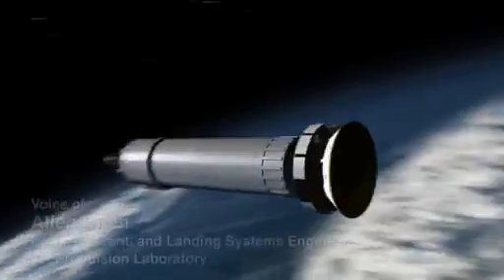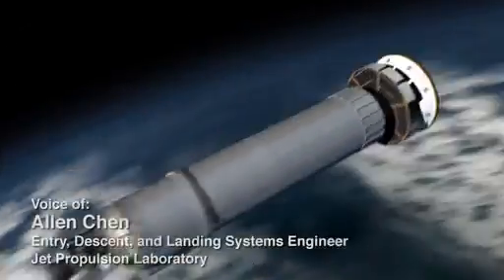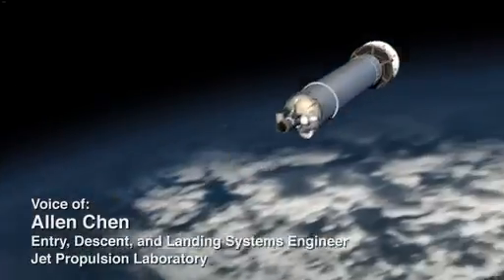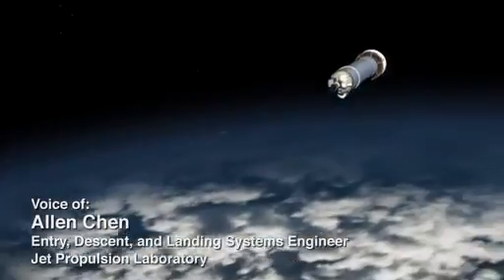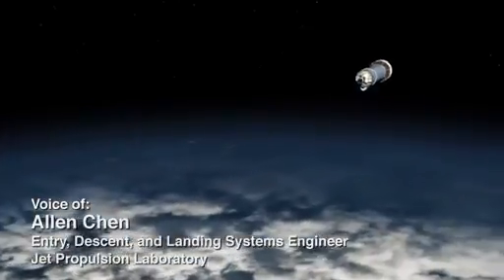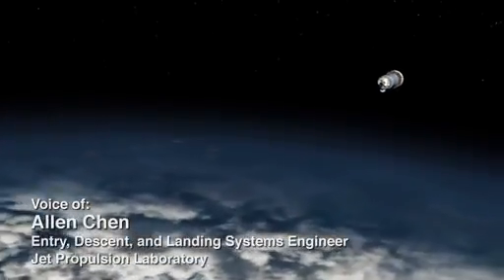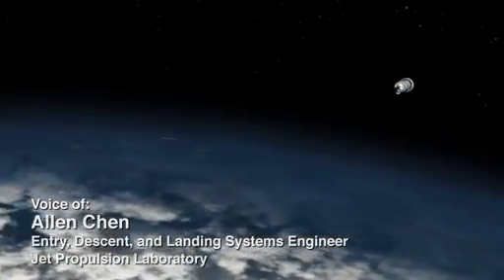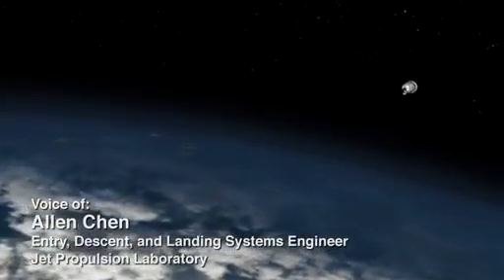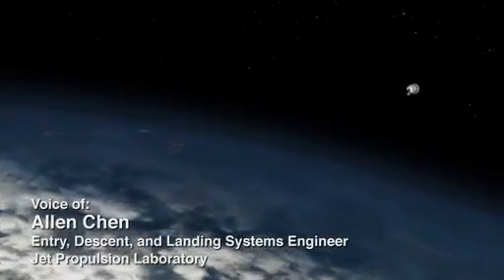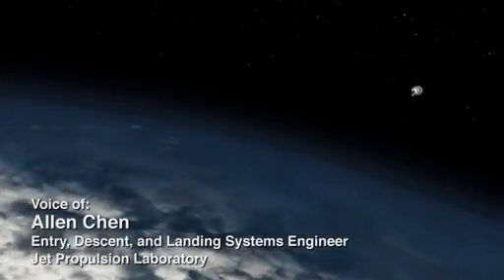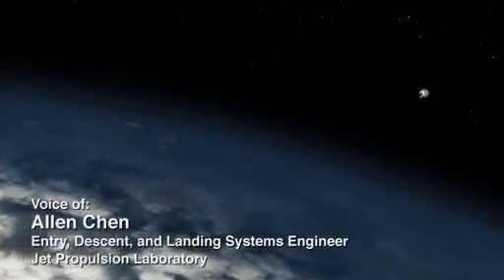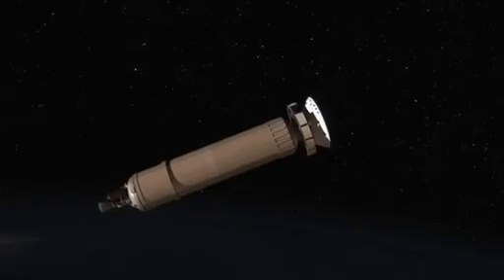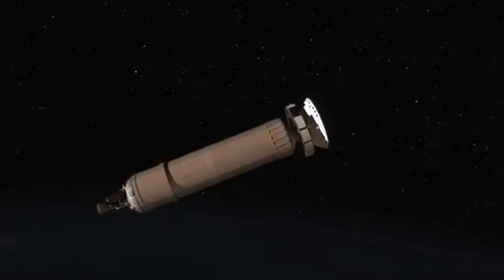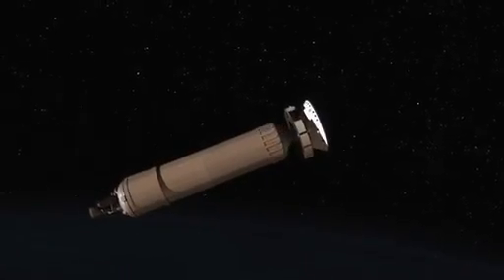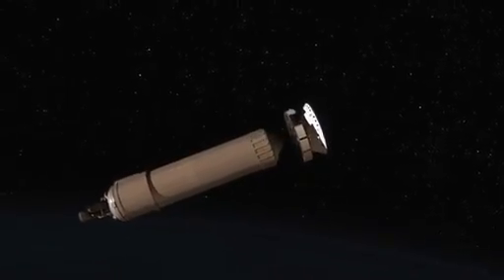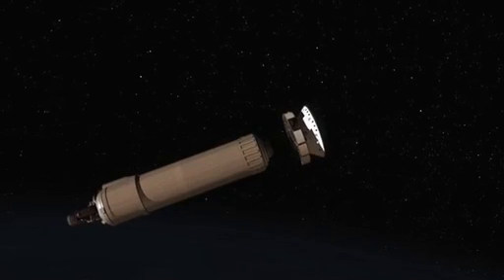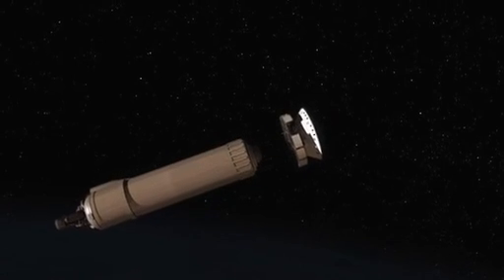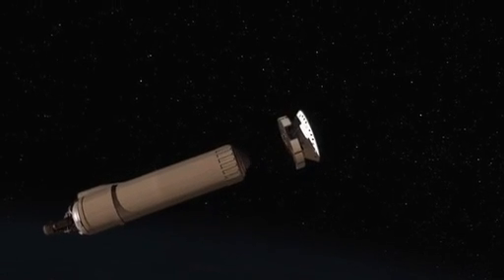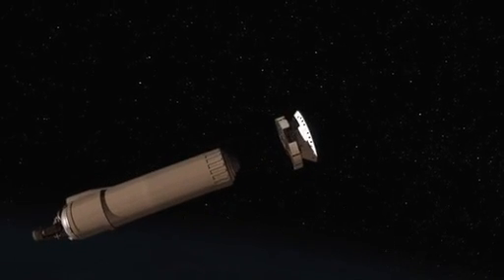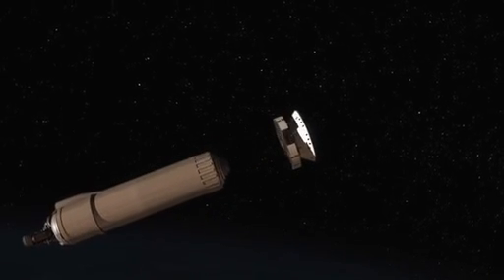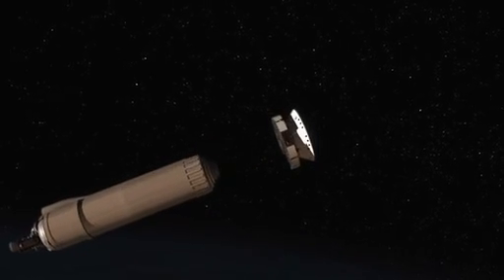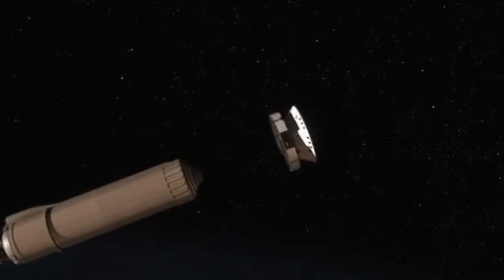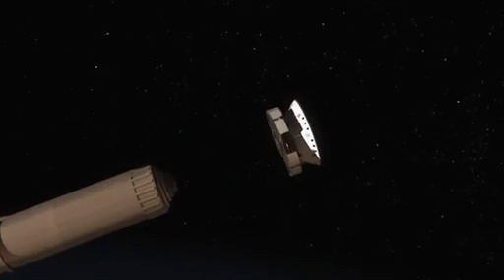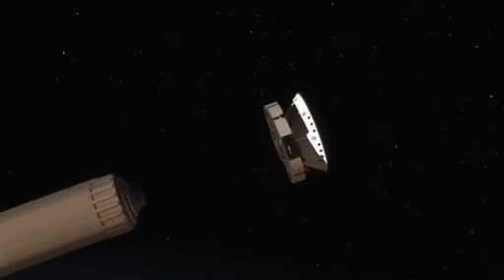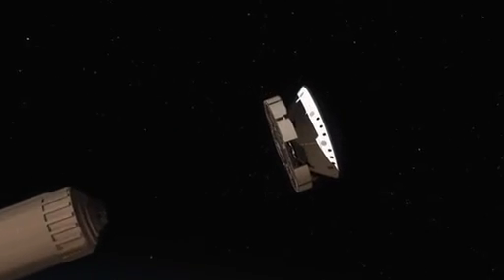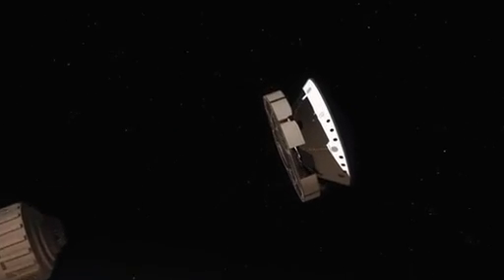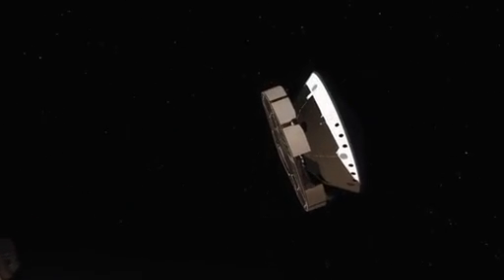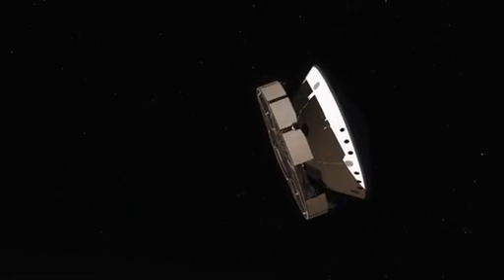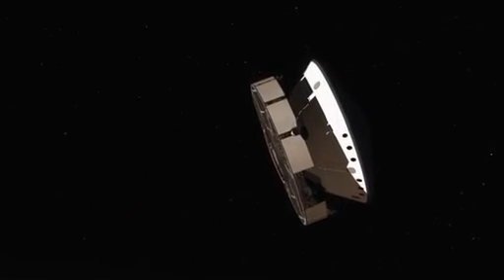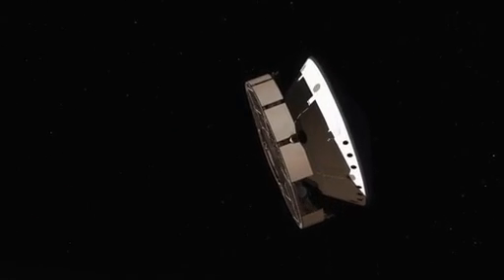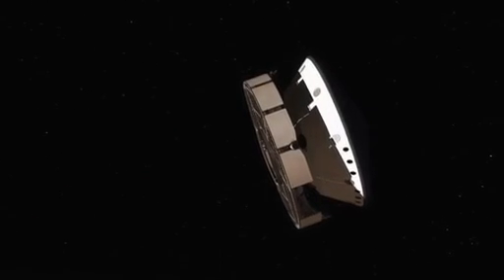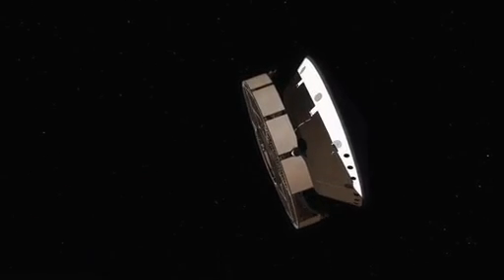Before Curiosity can explore Mars, it's got to get there first. The last stage of the launch vehicle gives the spacecraft a final push and spins it up for our eight-and-a-half-month cruise to the Red Planet.